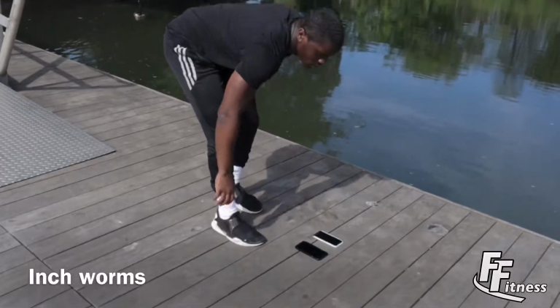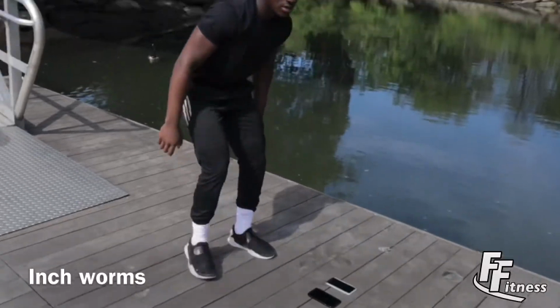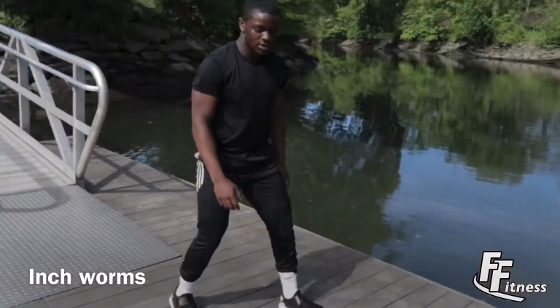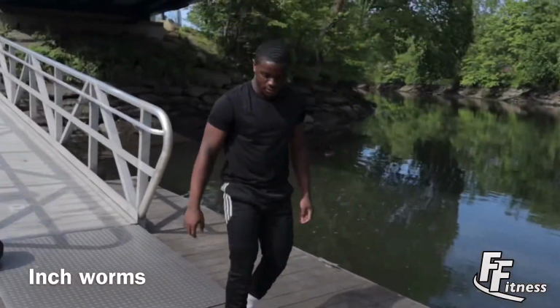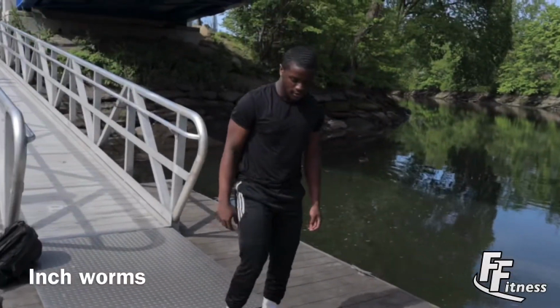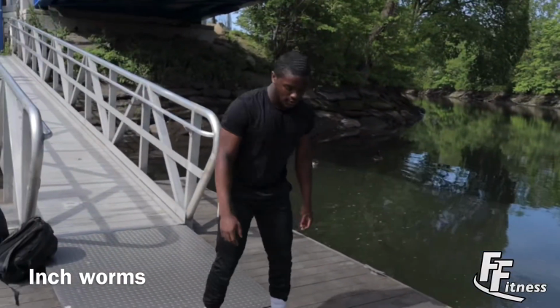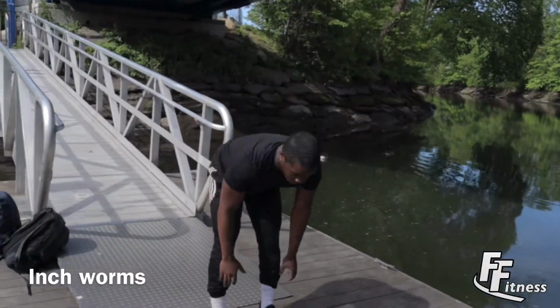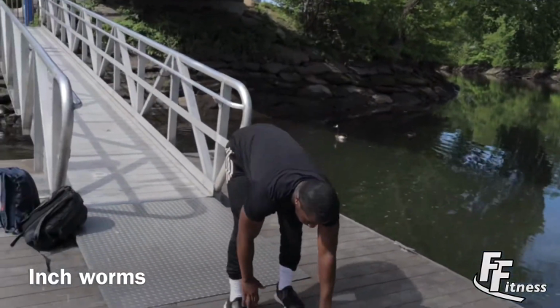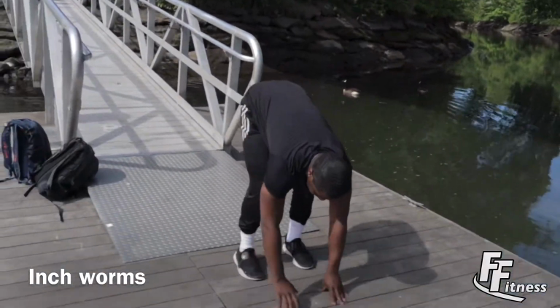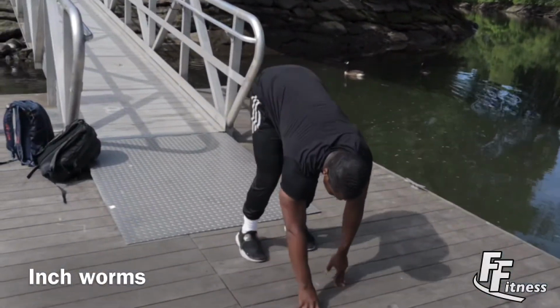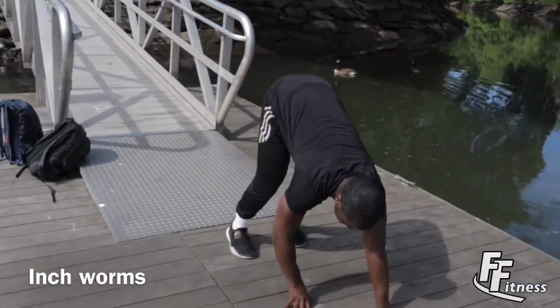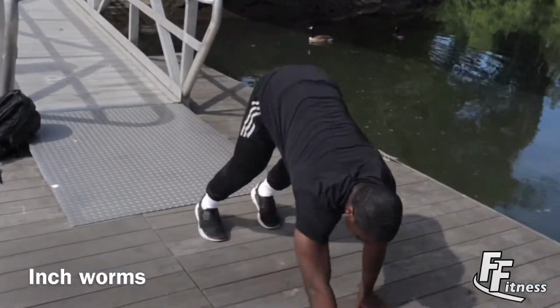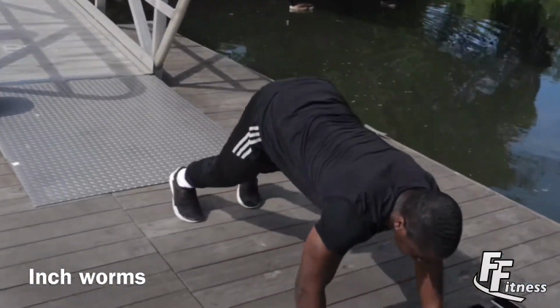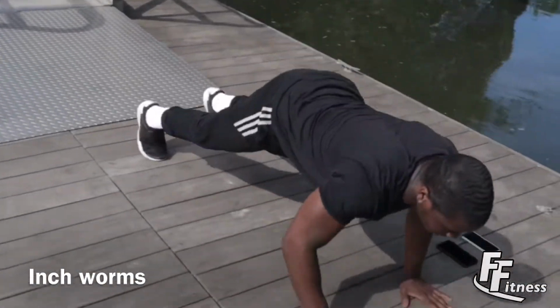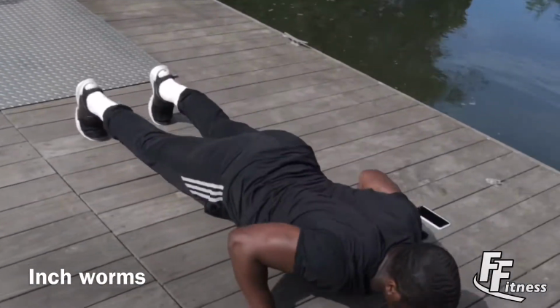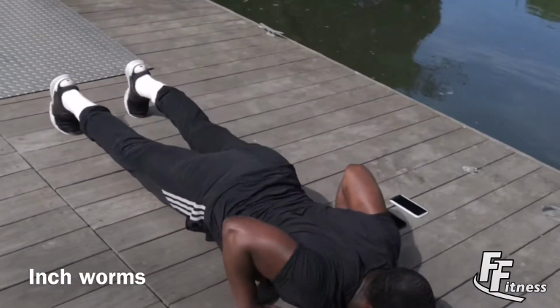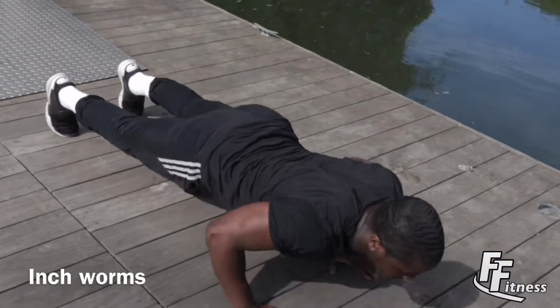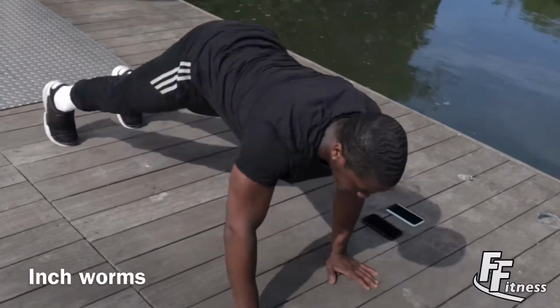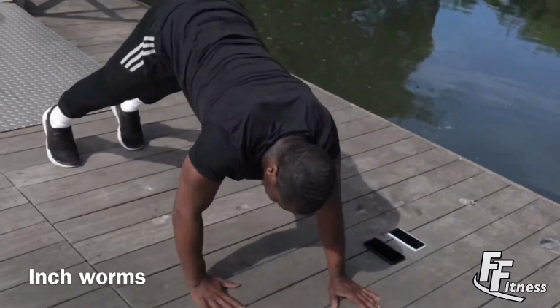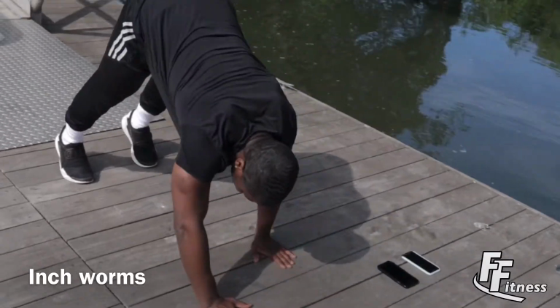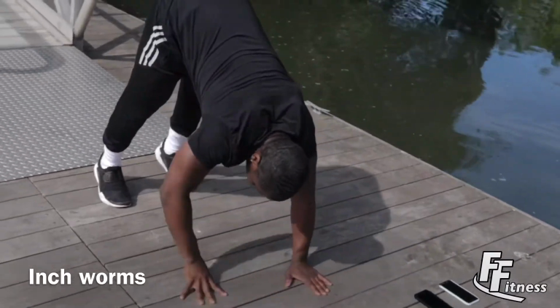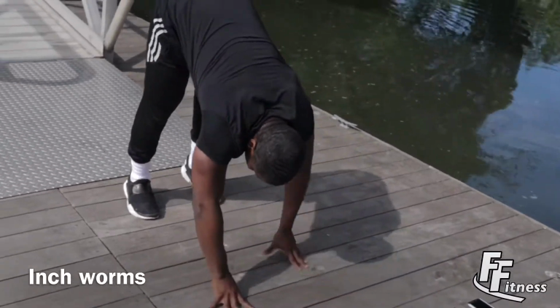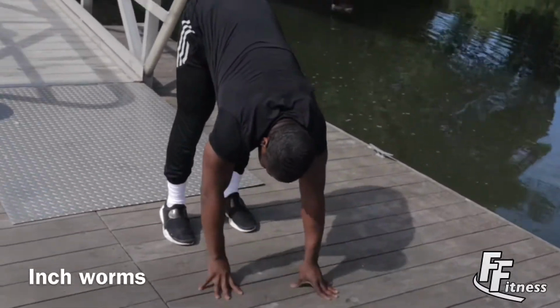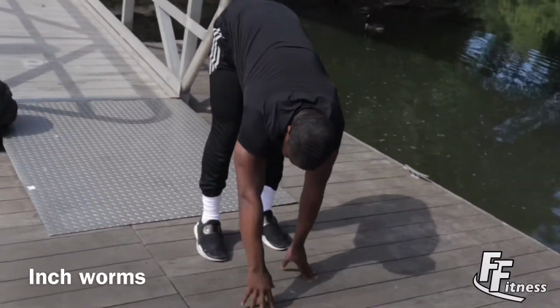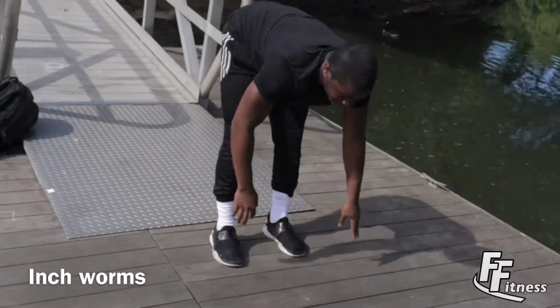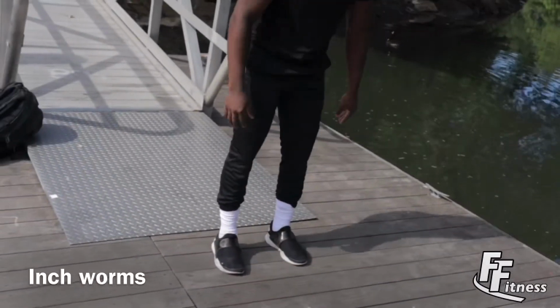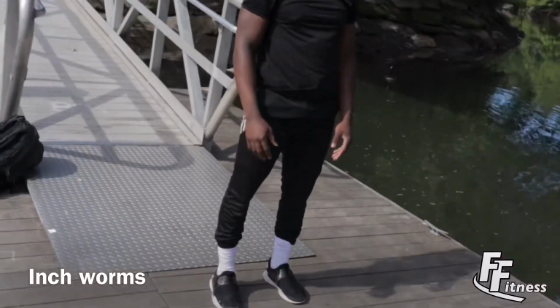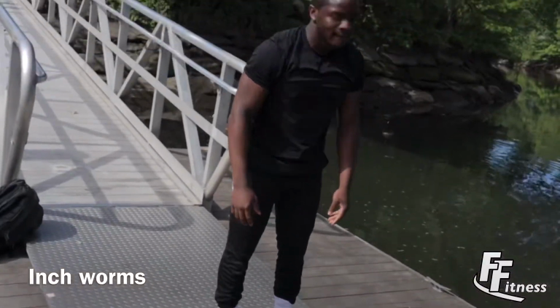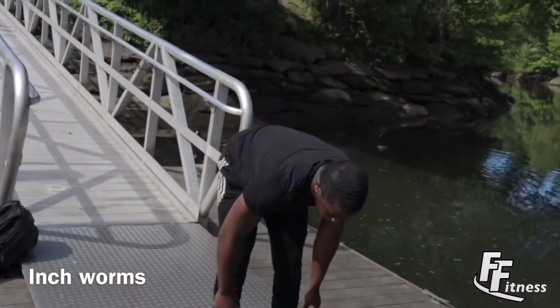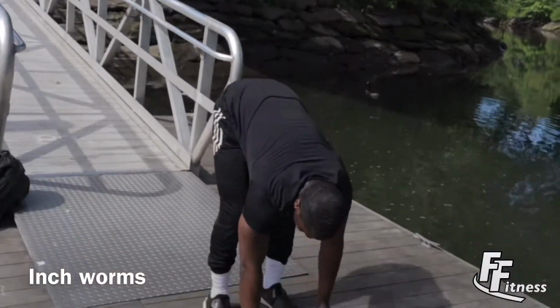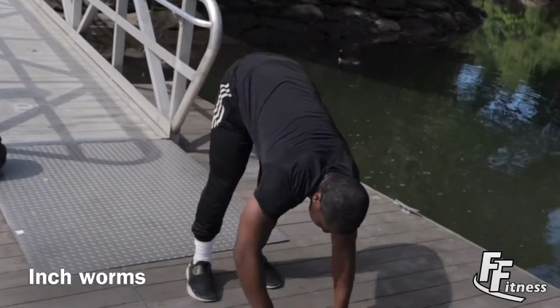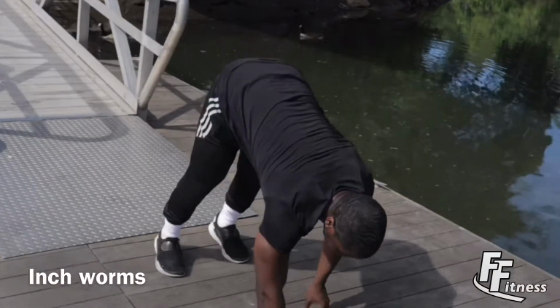Next up we have inchworms. This is an active rest, so make sure you catch your breath. Whenever you get to the top, take a deep breath and recover your breathing.